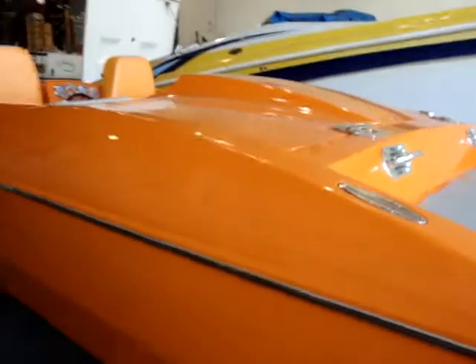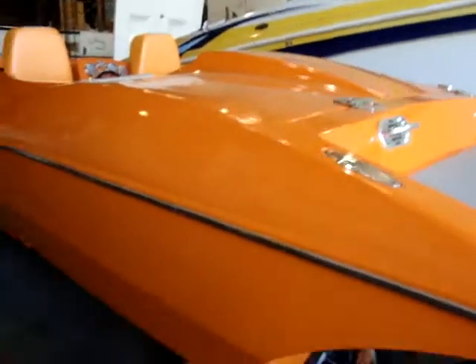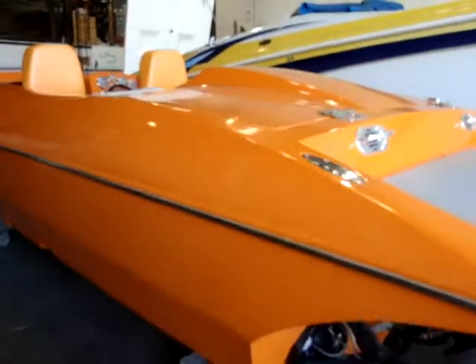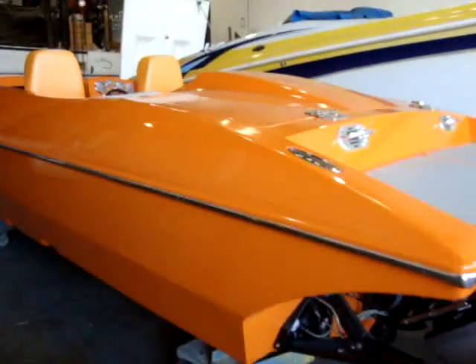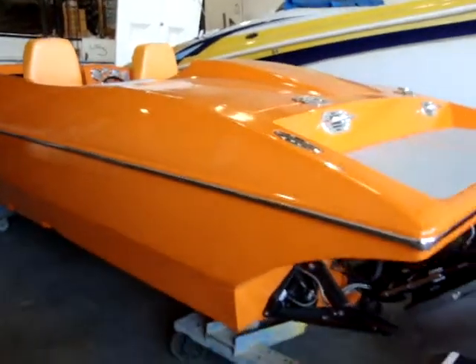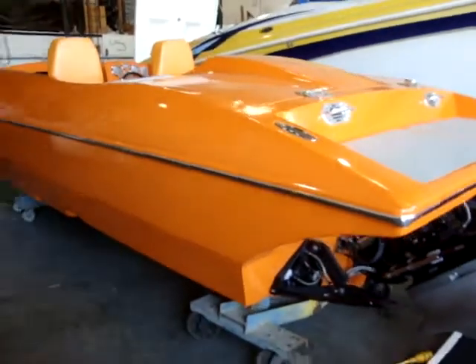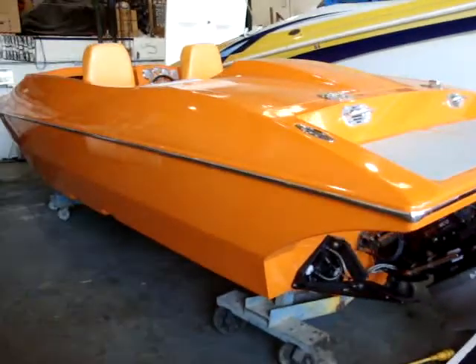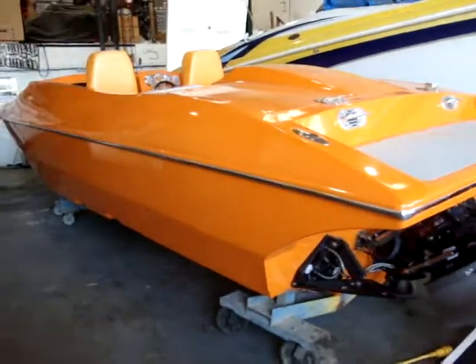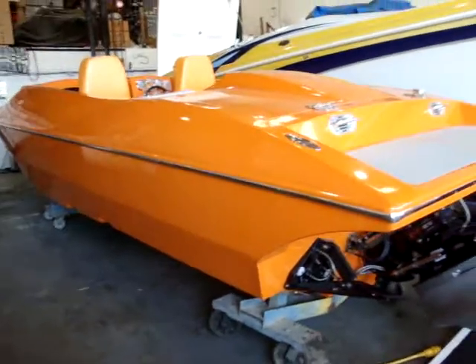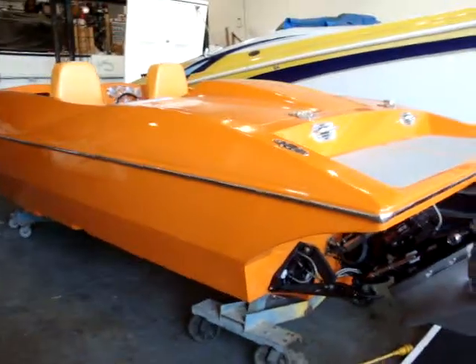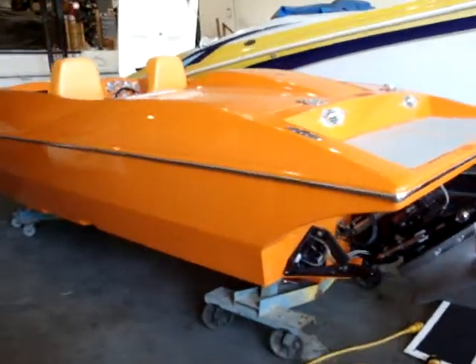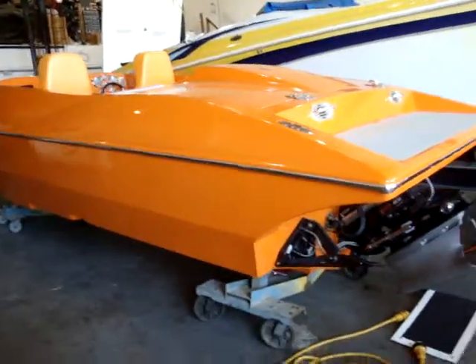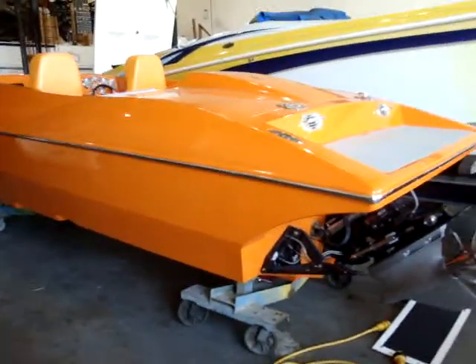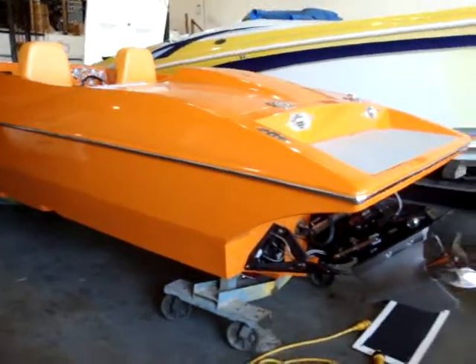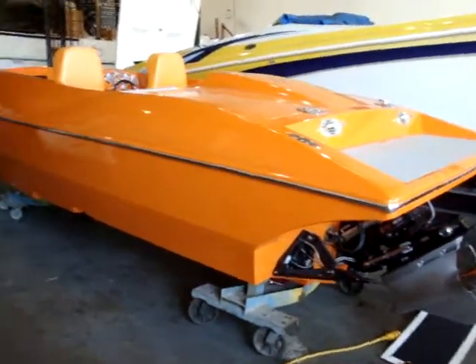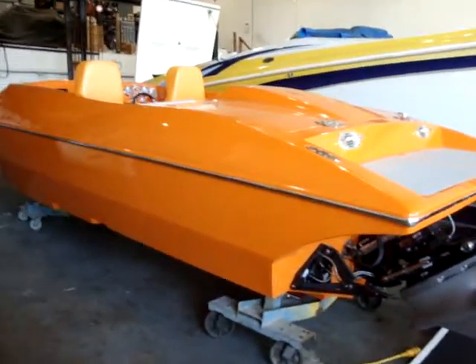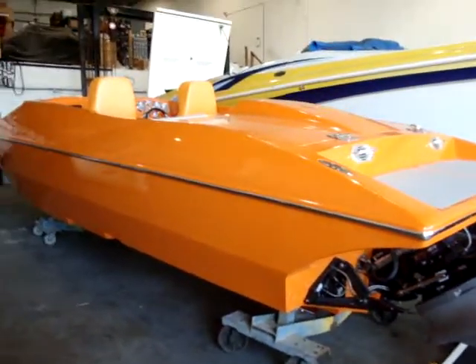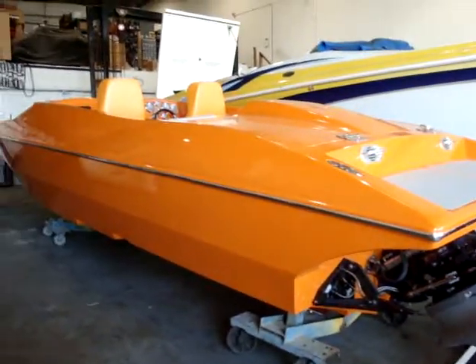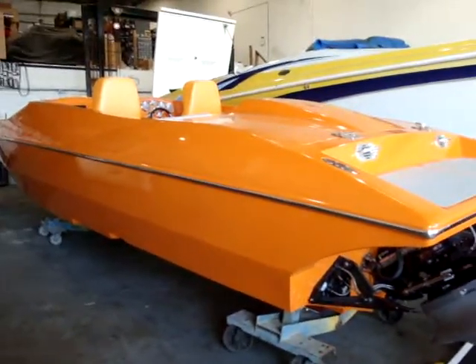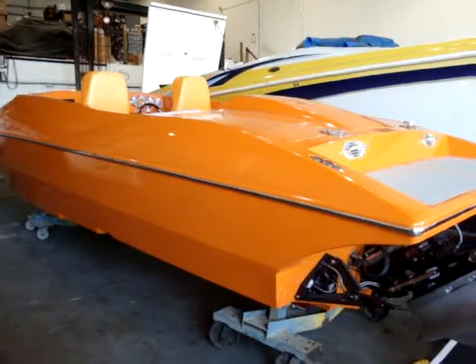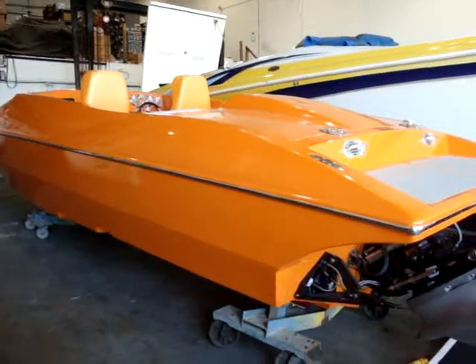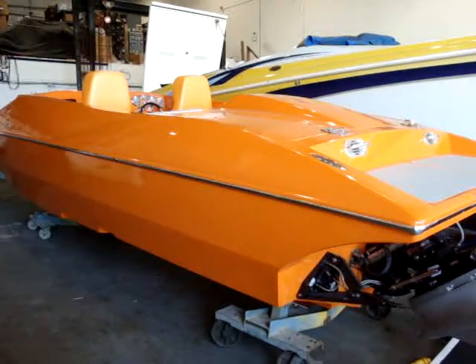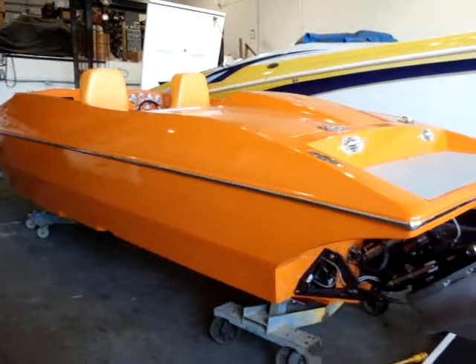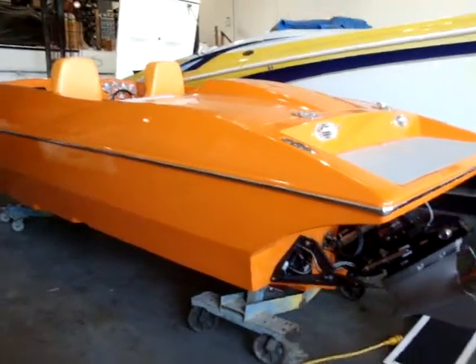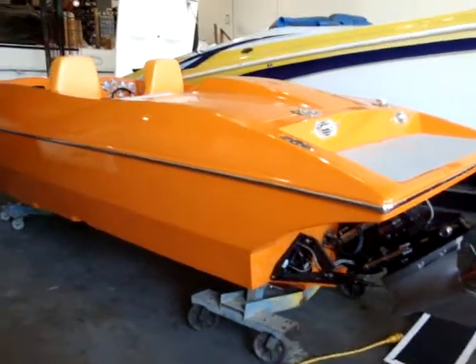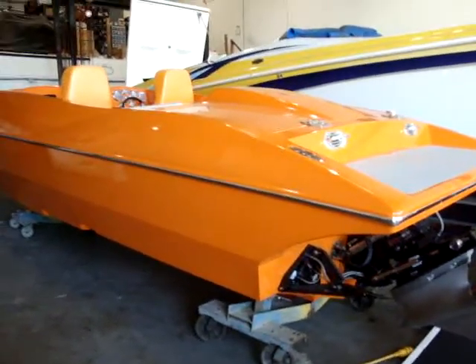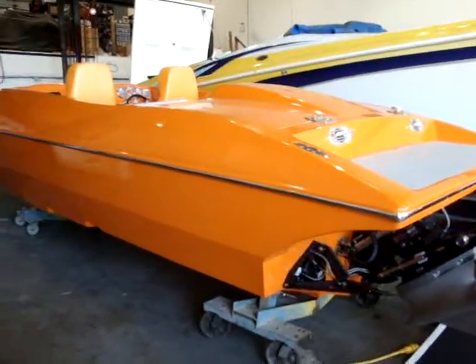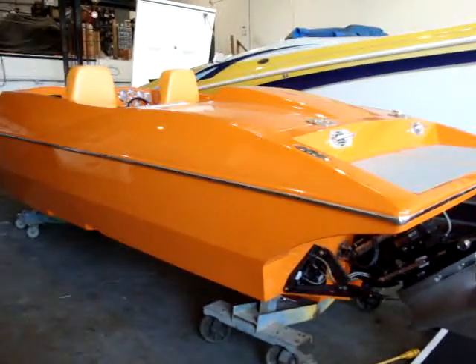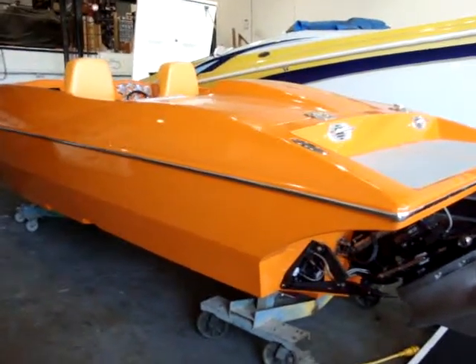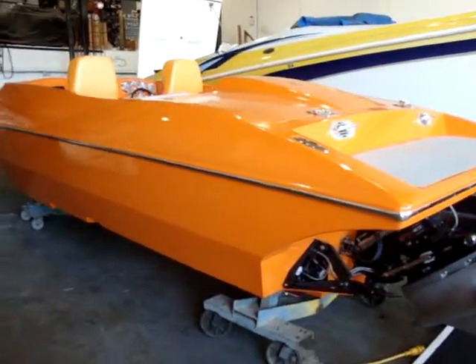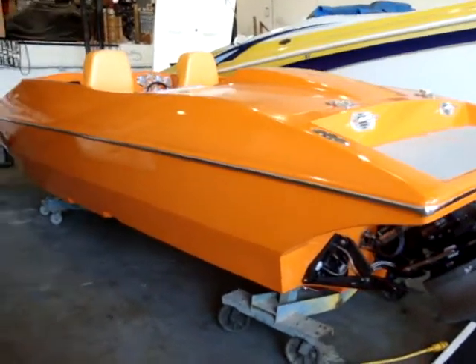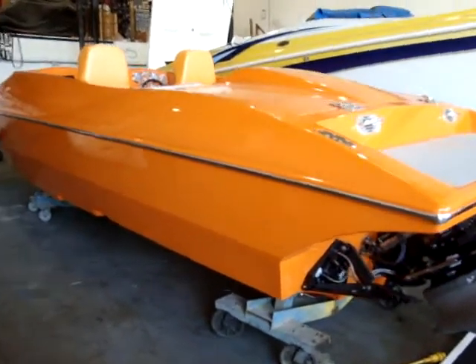It's got a really innovative hull design. Angelo, what do you call this hull design? It's pretty sick. Twin-step.